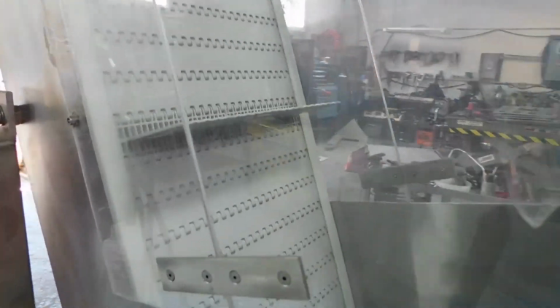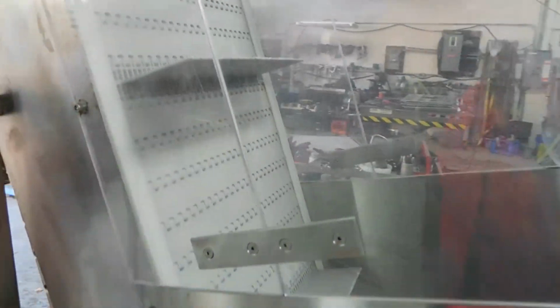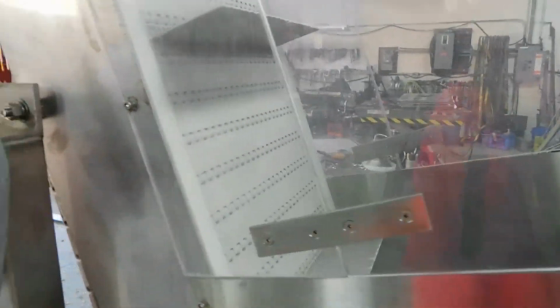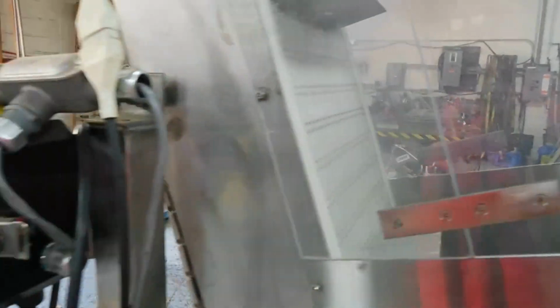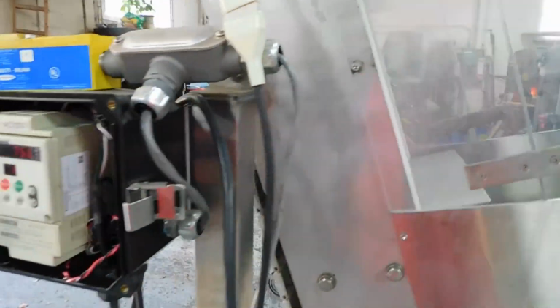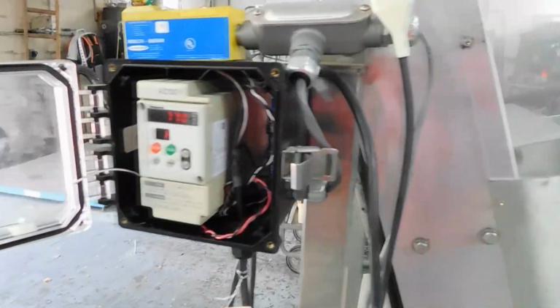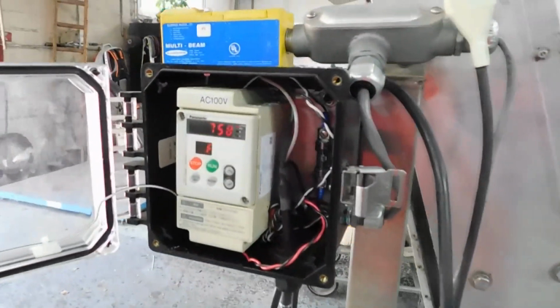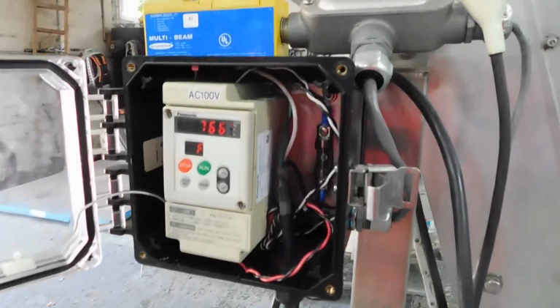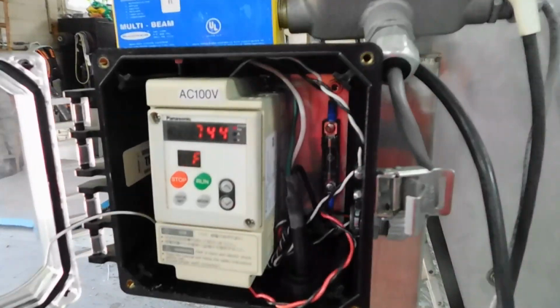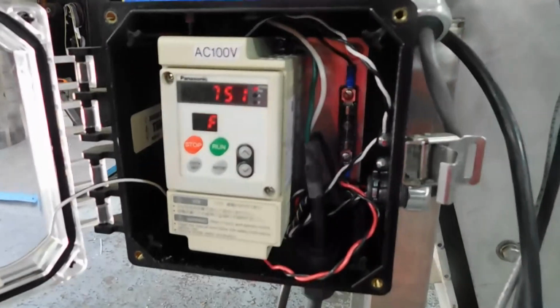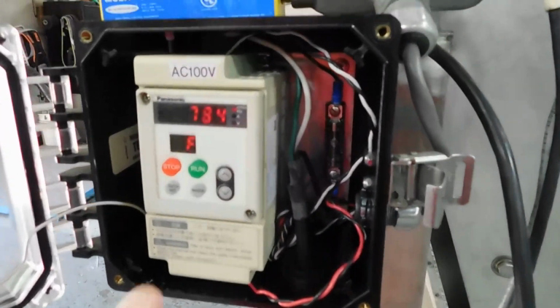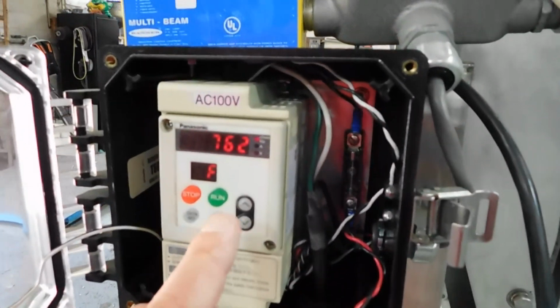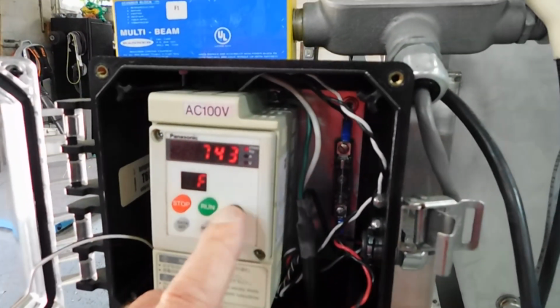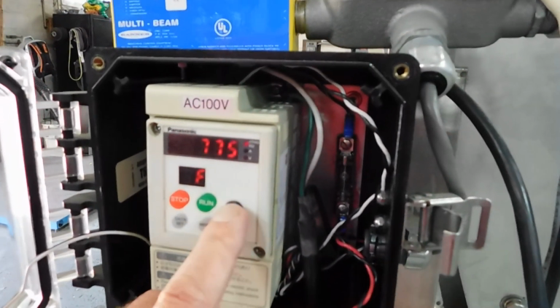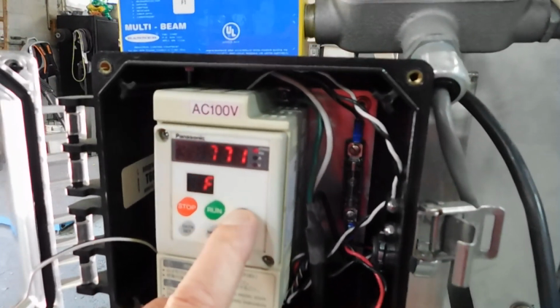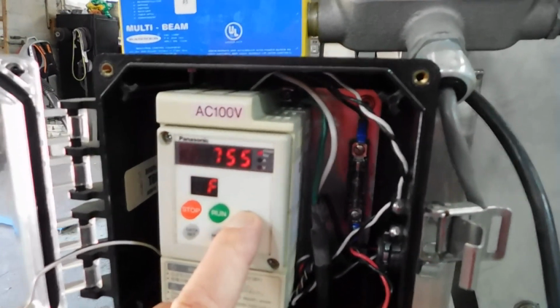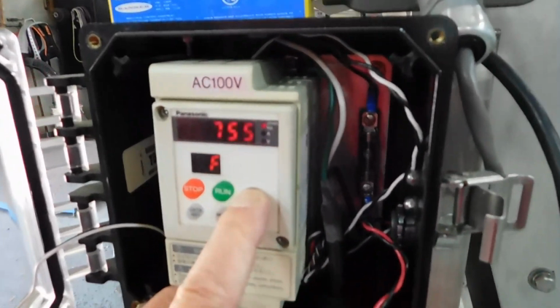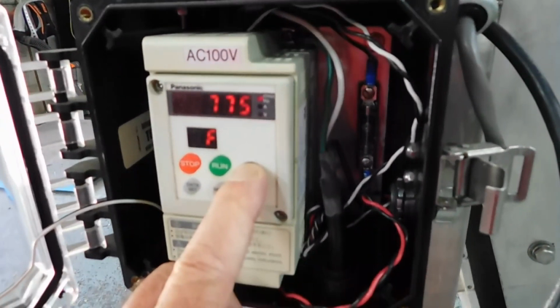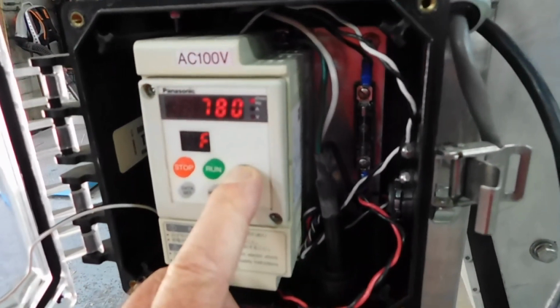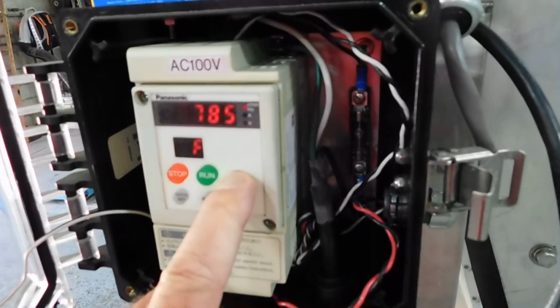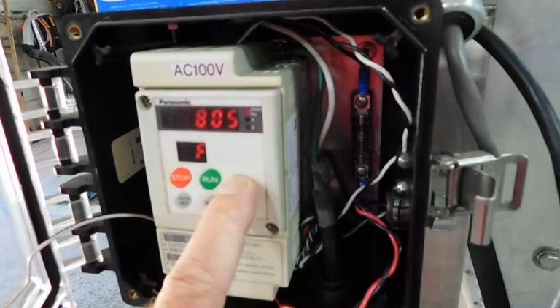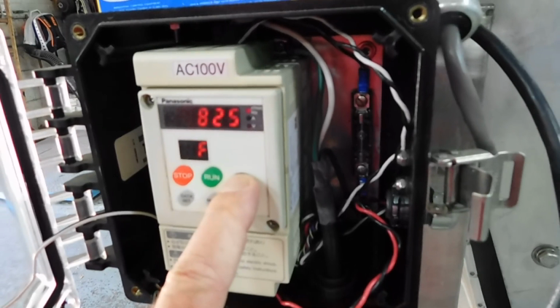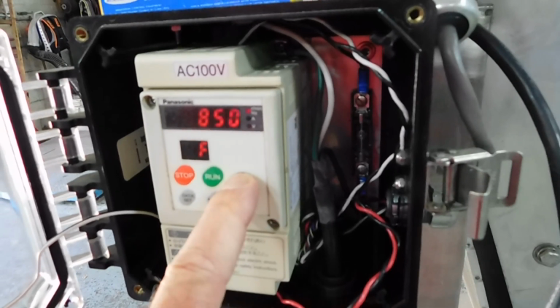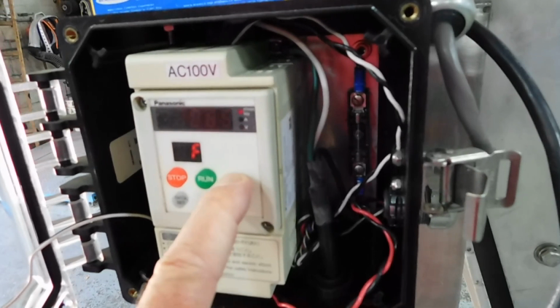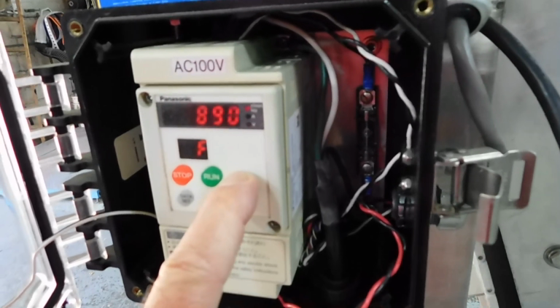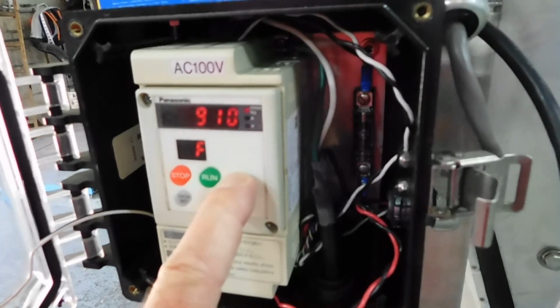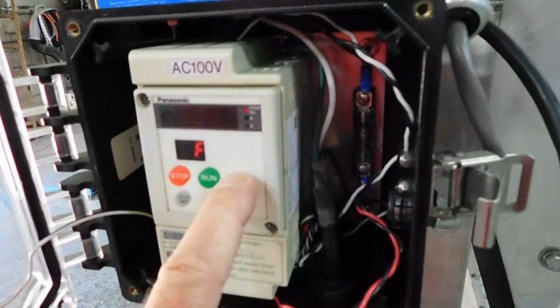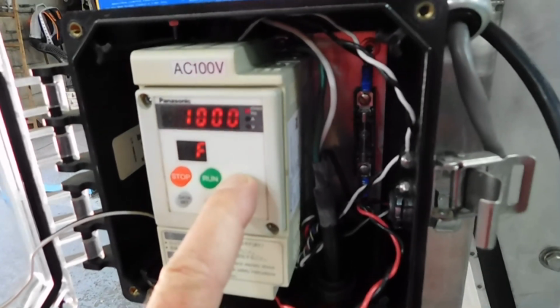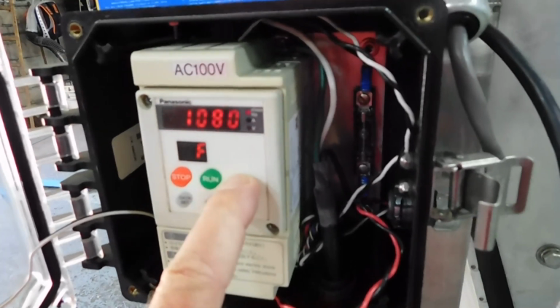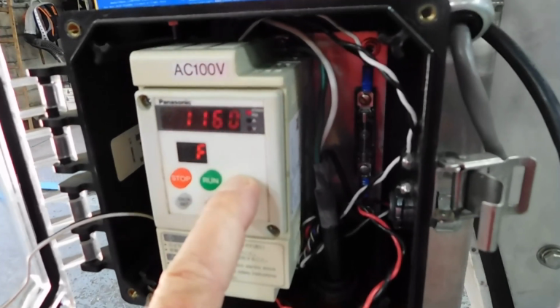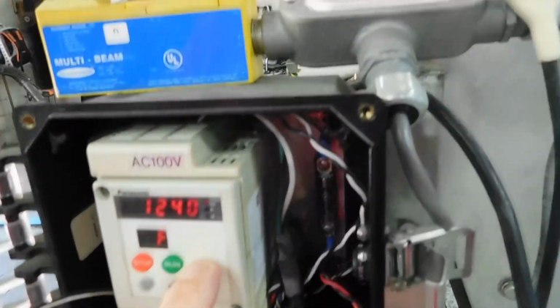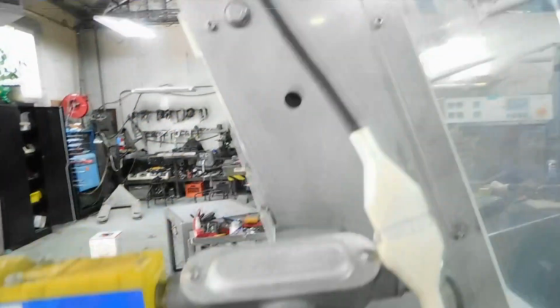It runs on 110 volt, and it comes with this Panasonic variable speed AC frequency controller. We're going to turn the speed up a little bit right now.